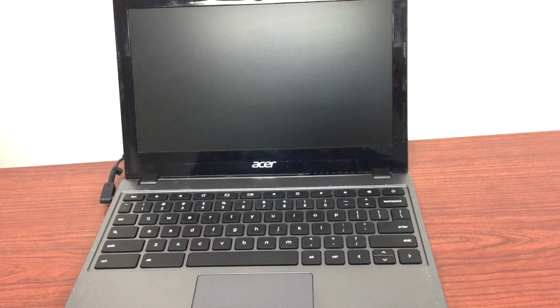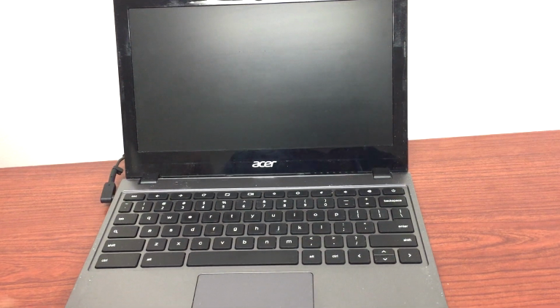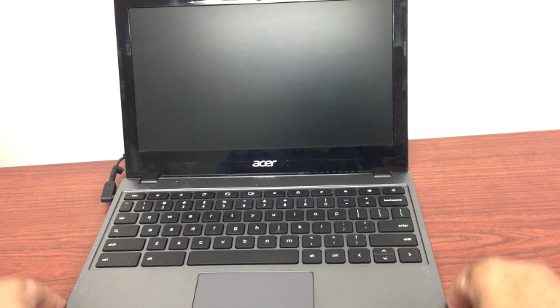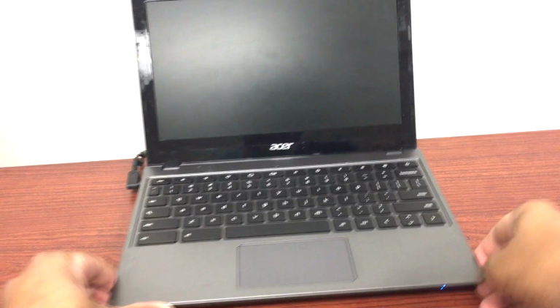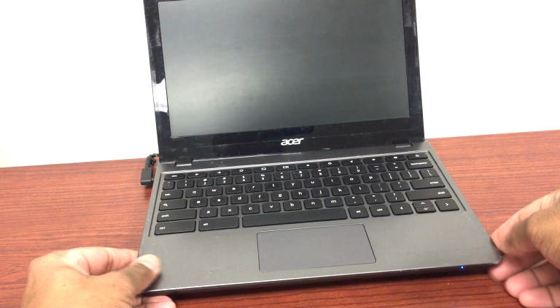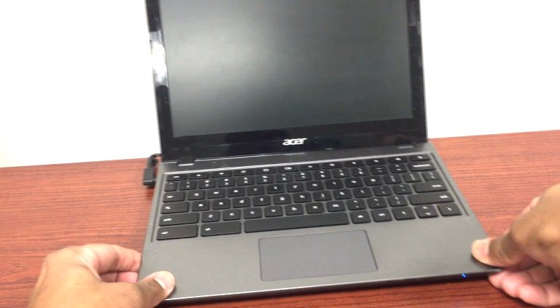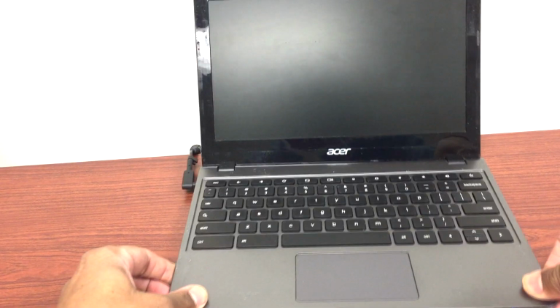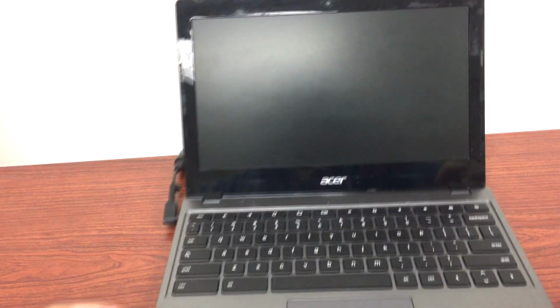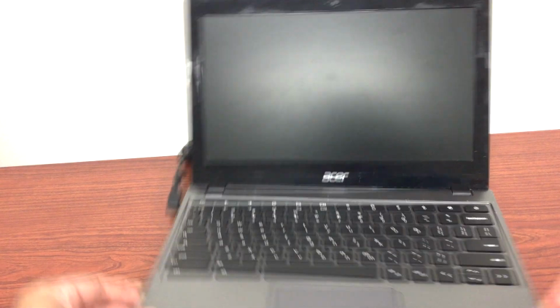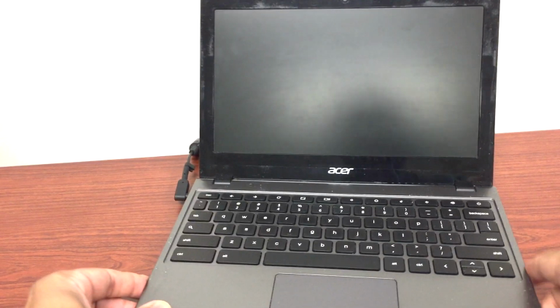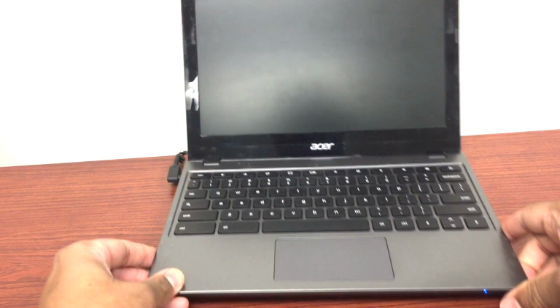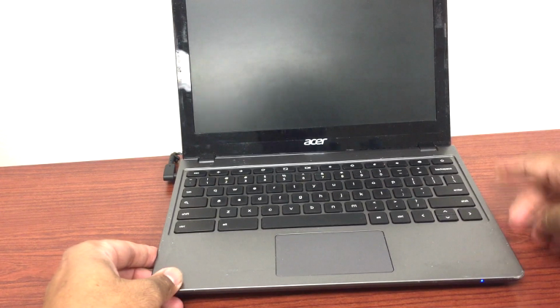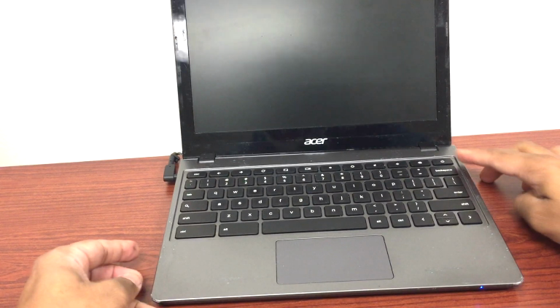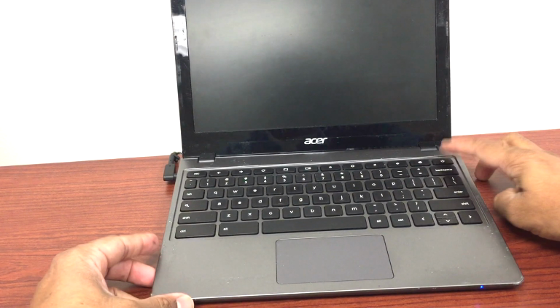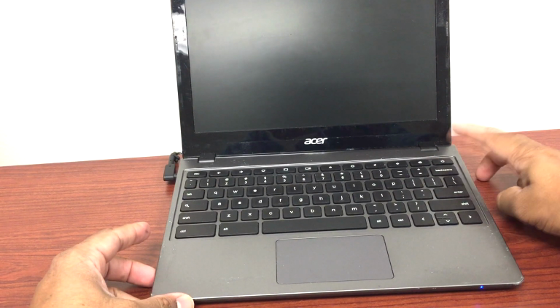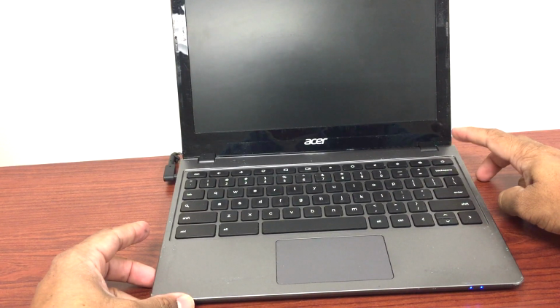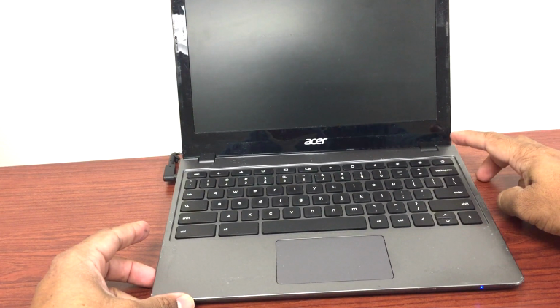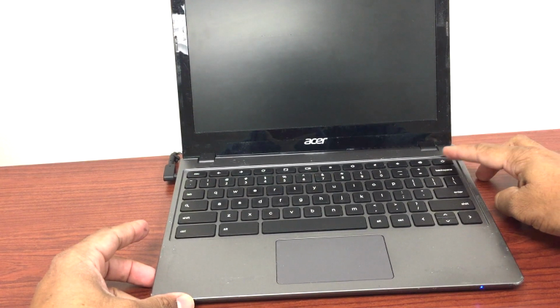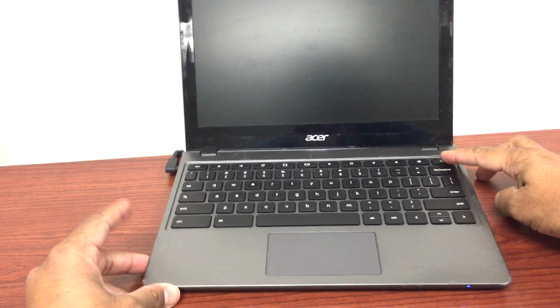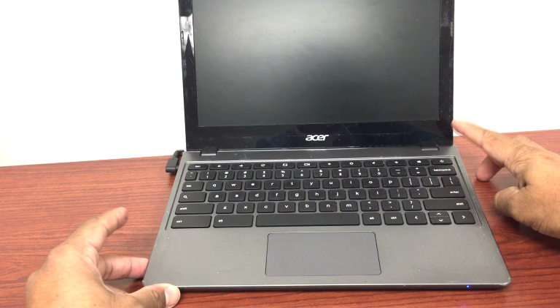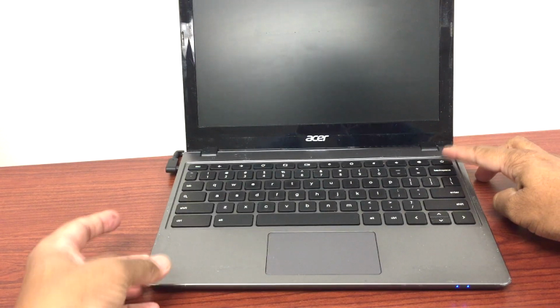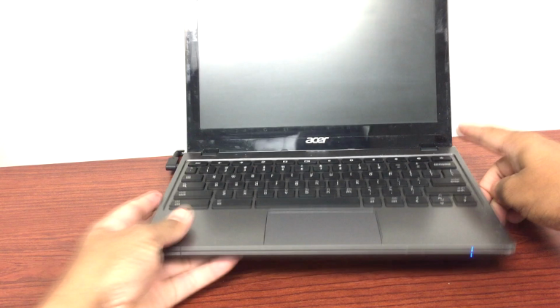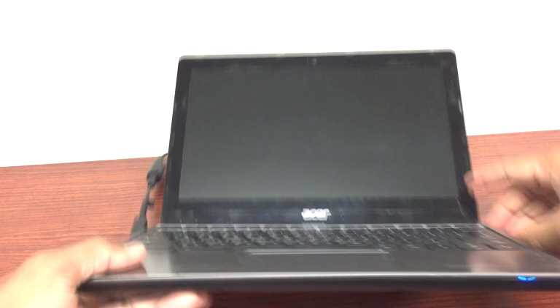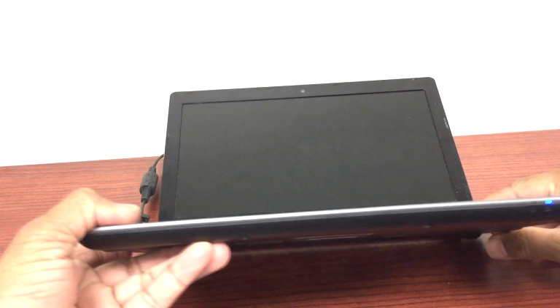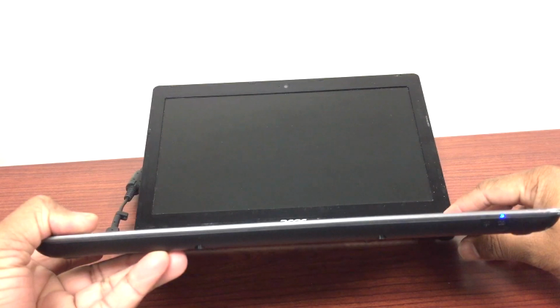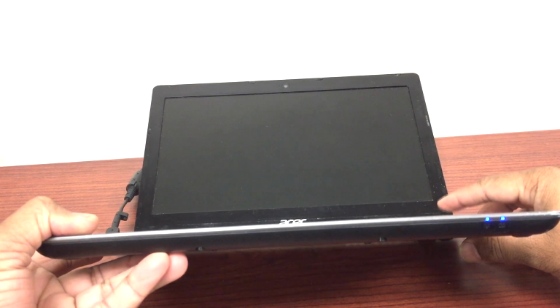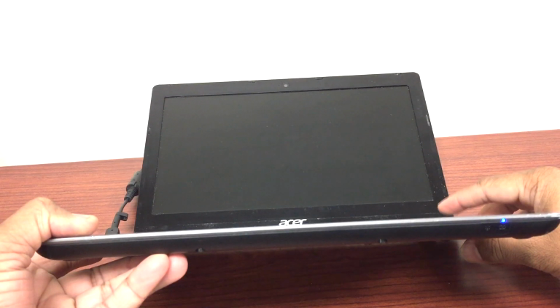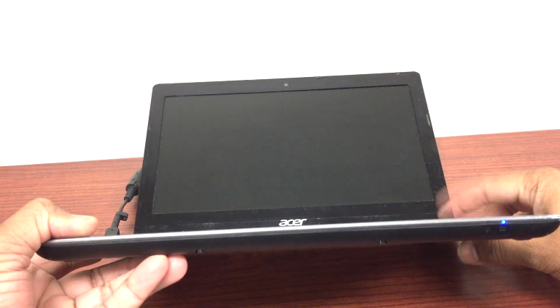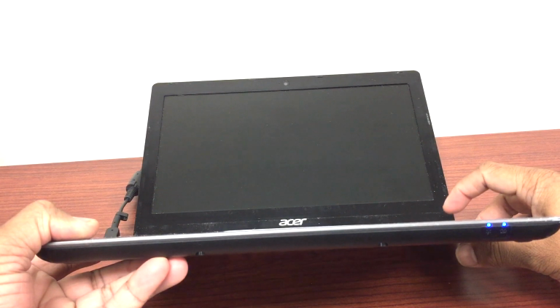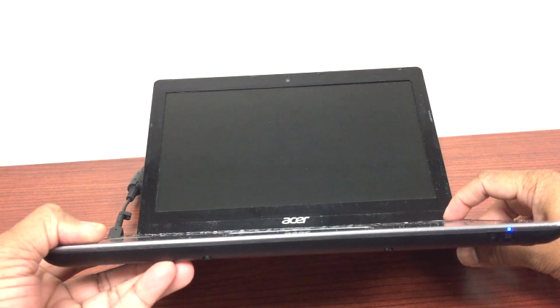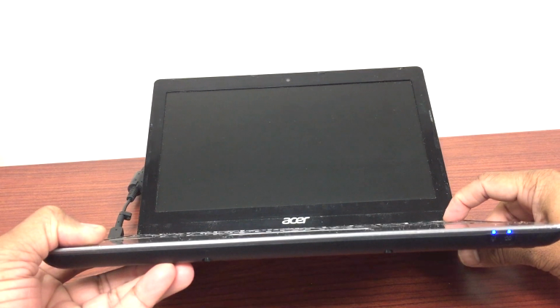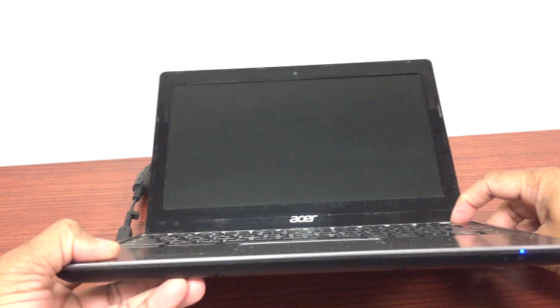Hello guys, I'm back with one more video. Sorry it's been a while since I posted my last video. I've been busy. So this Chromebook I have — the C720 — the issue is when you turn on the Chromebook it just blinks once but doesn't turn on.